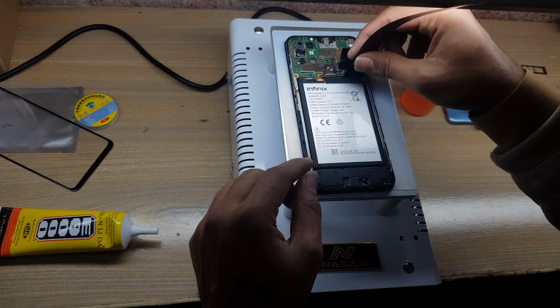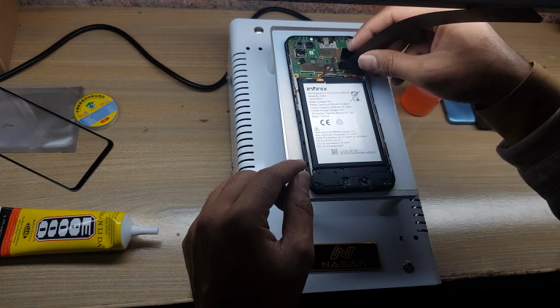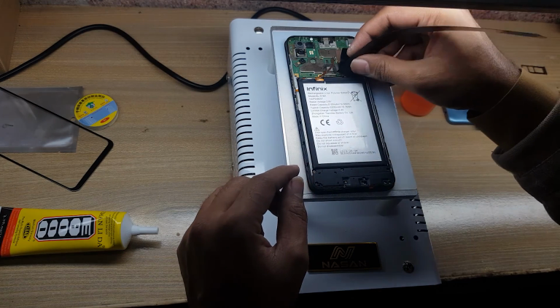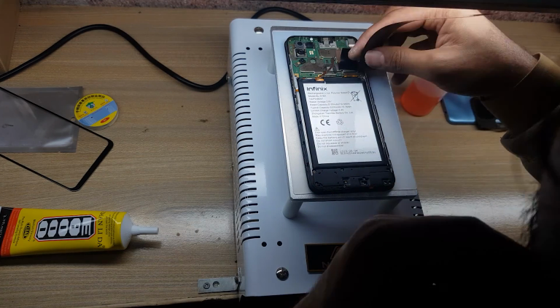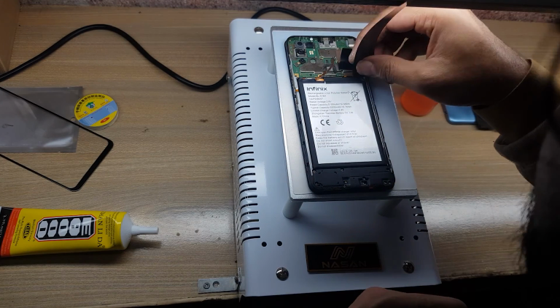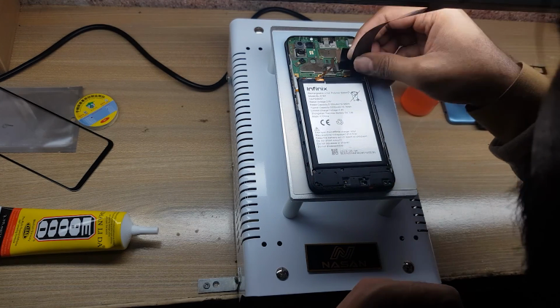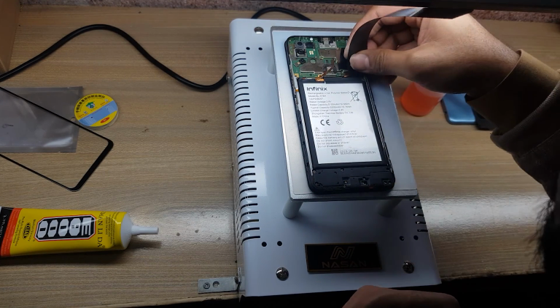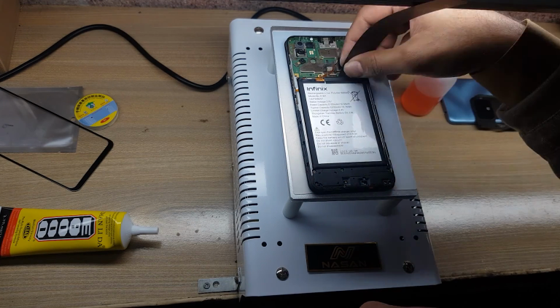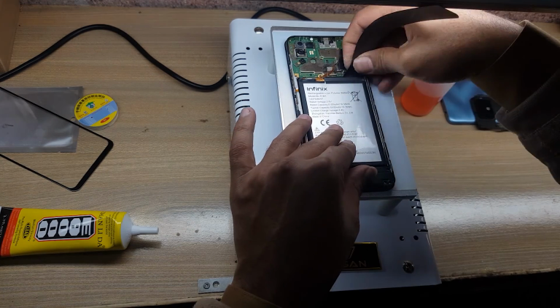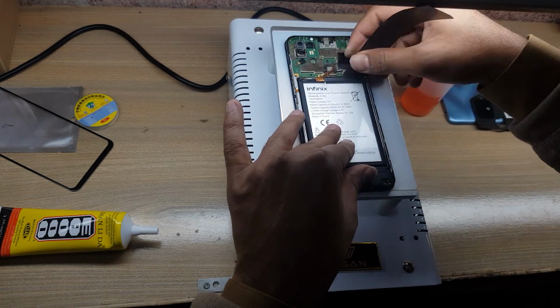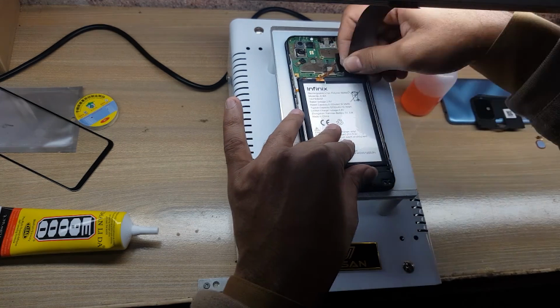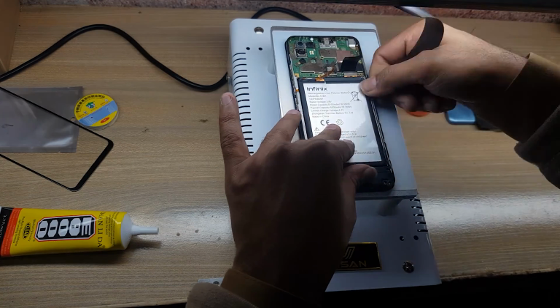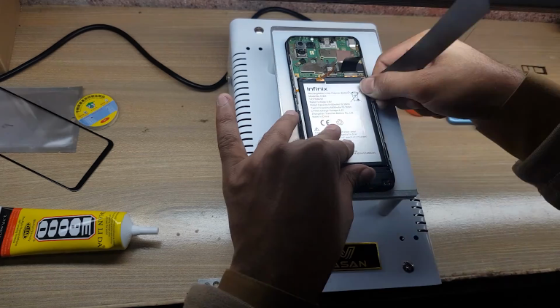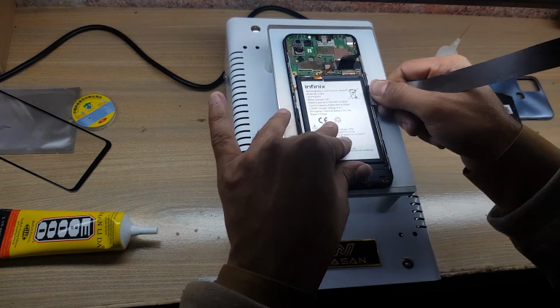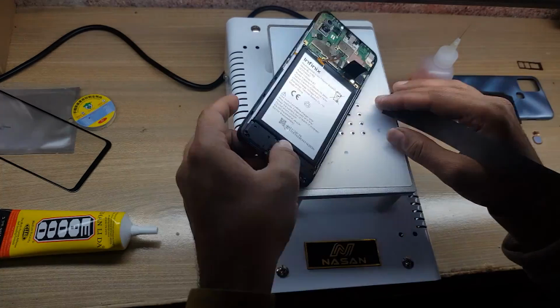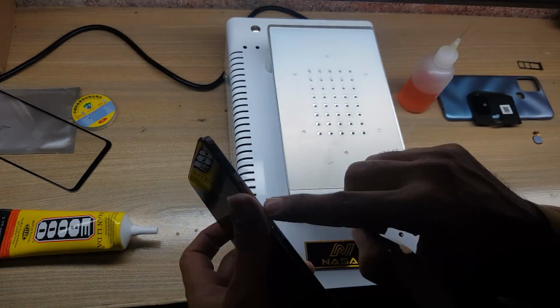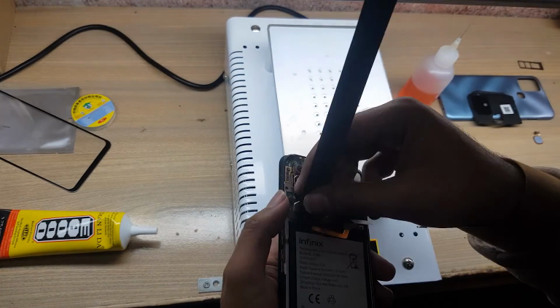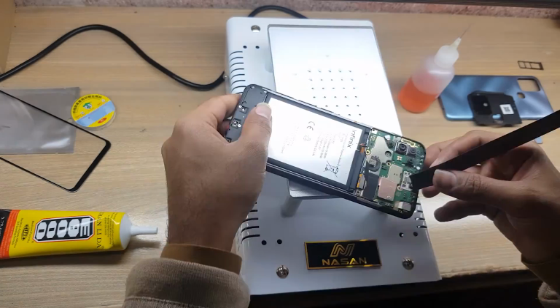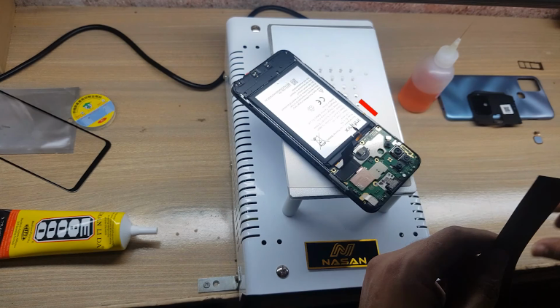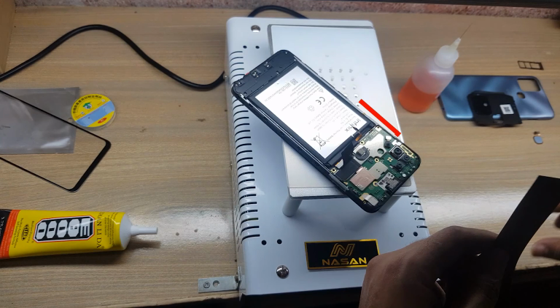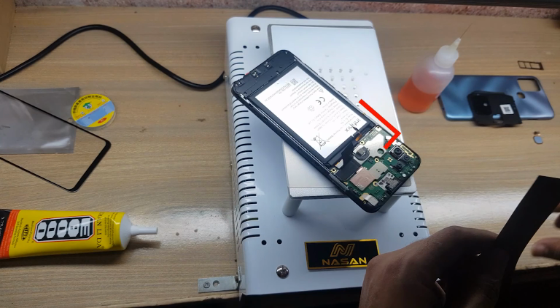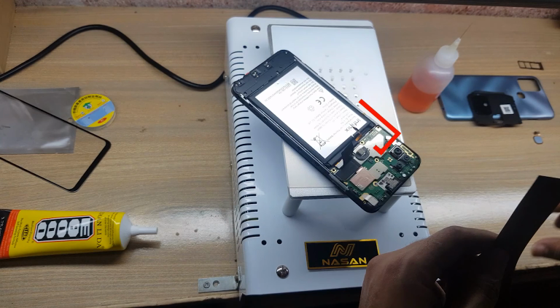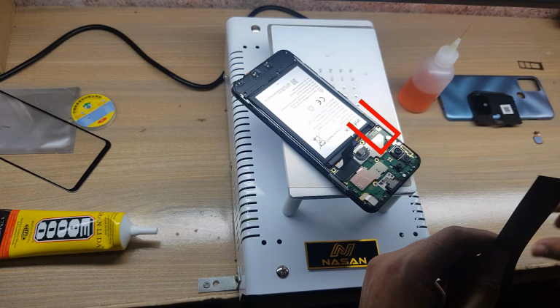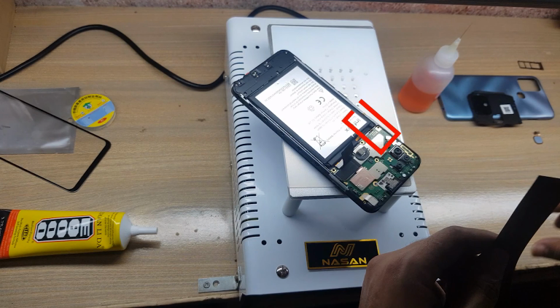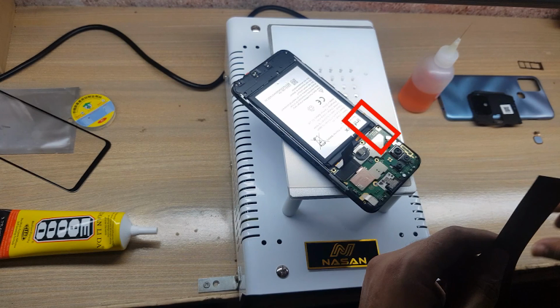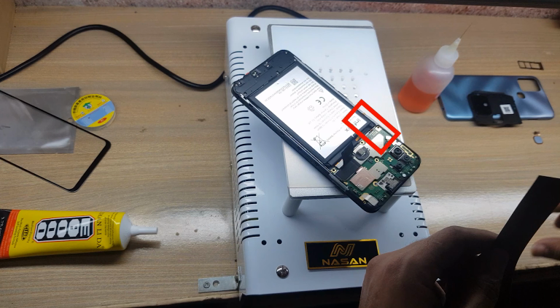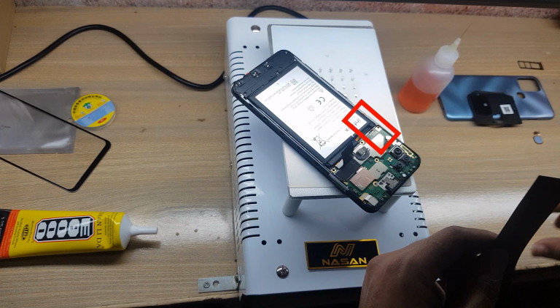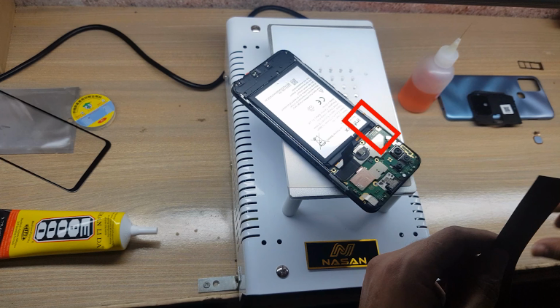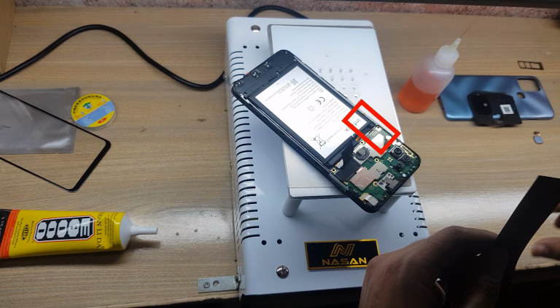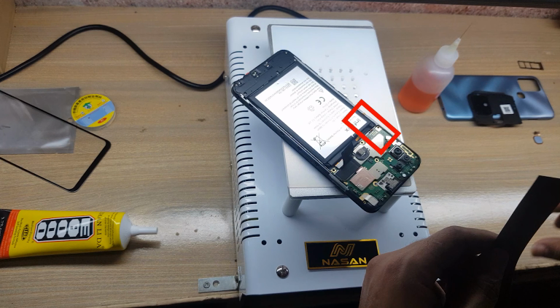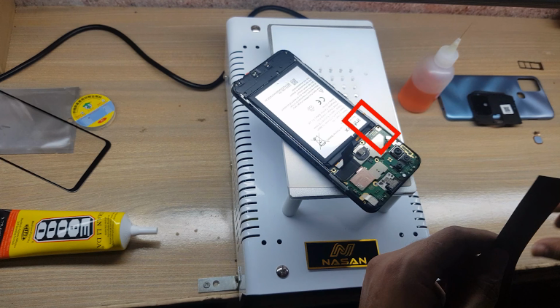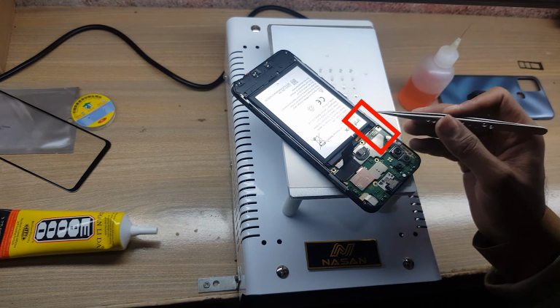Remove the battery with an x-ray tool. Do not use any metal tool for battery removal — a metal tool can cause the battery to blast. Note that the side buttons flex is located under the battery; do not damage this flex while using the x-ray tool, so be careful.